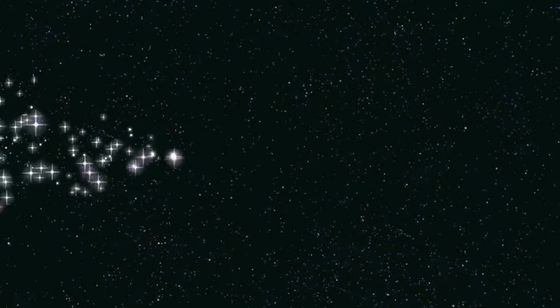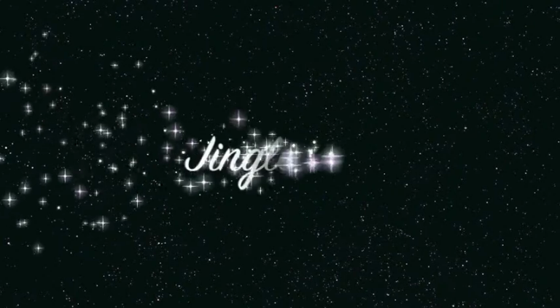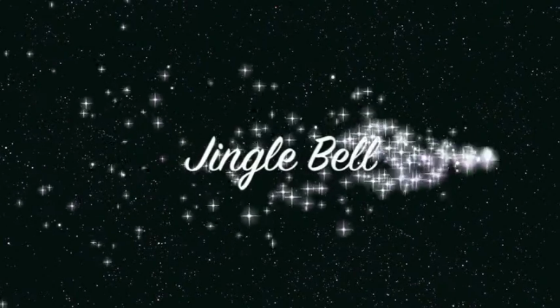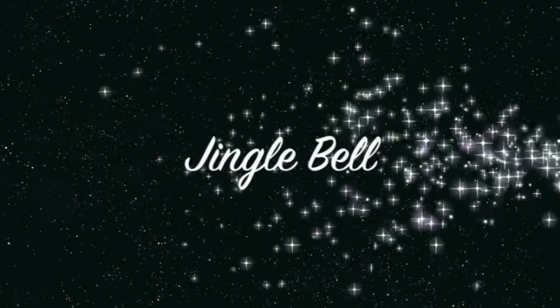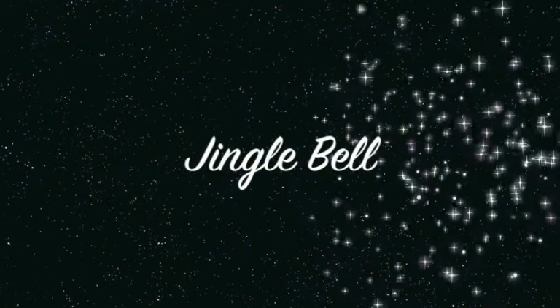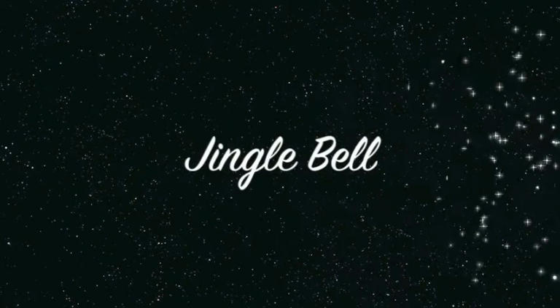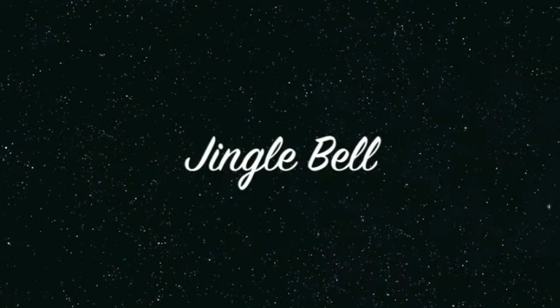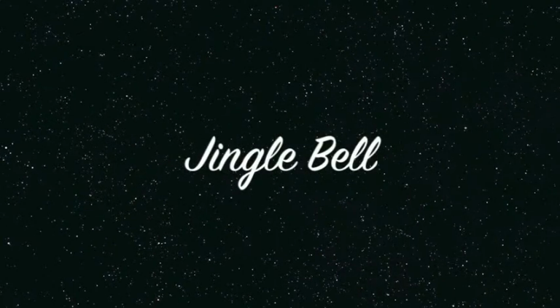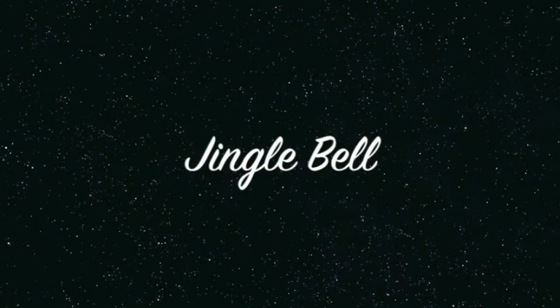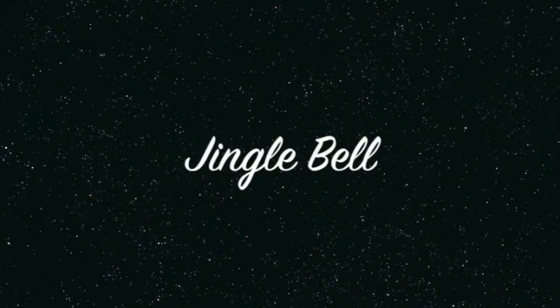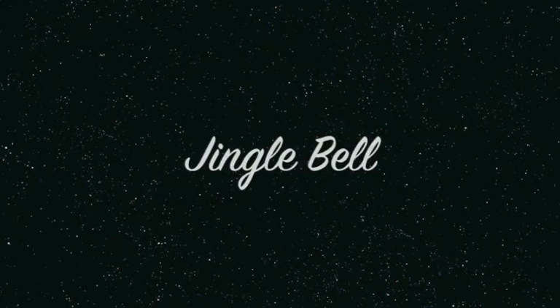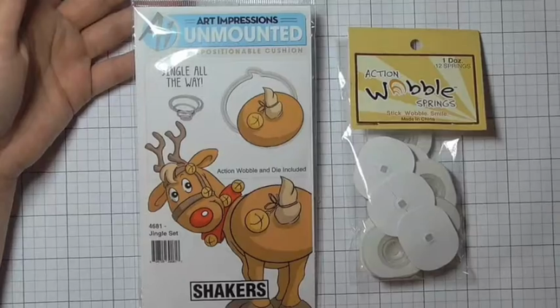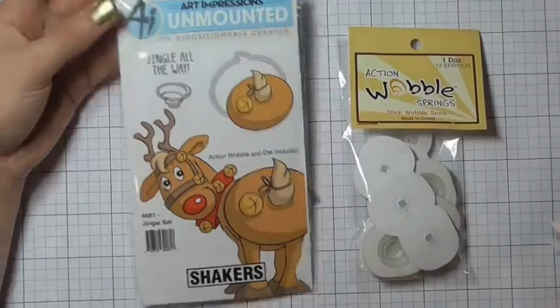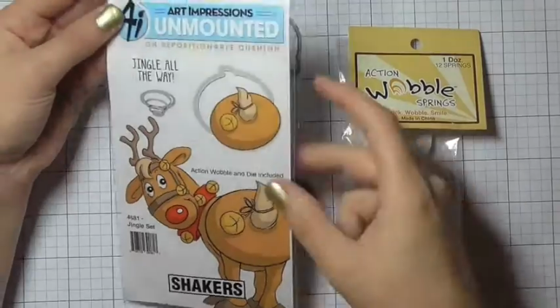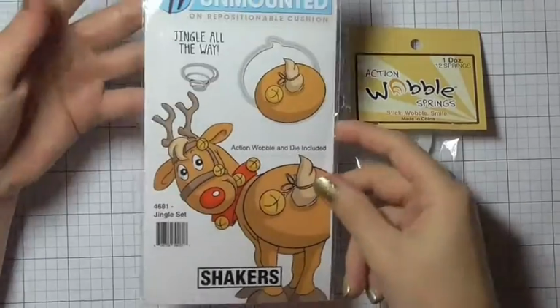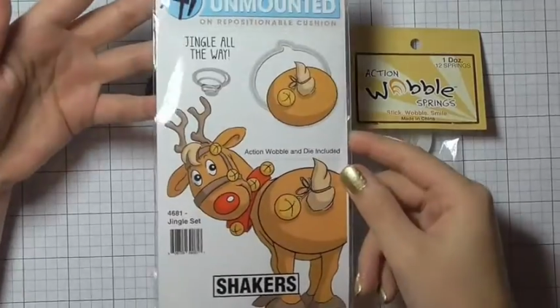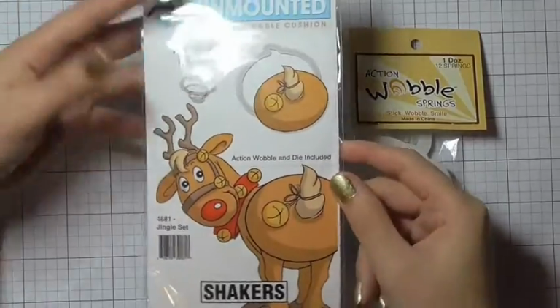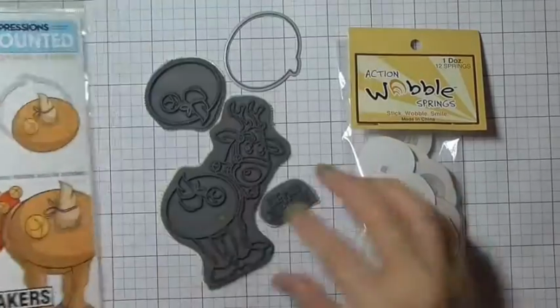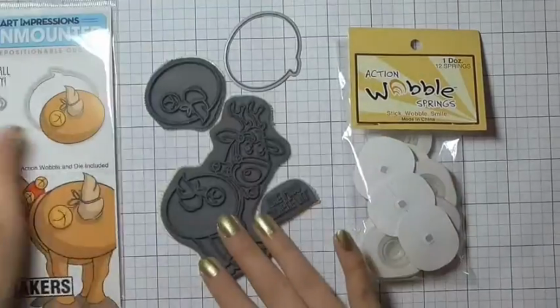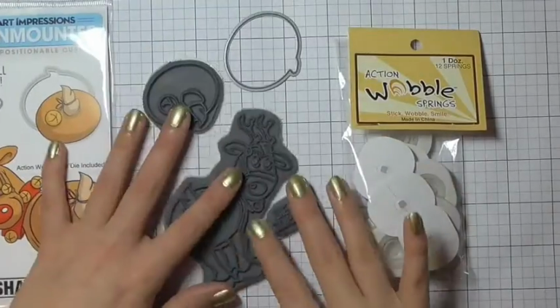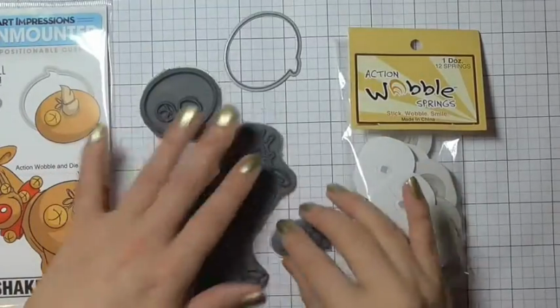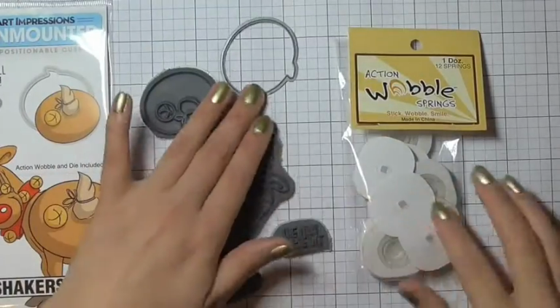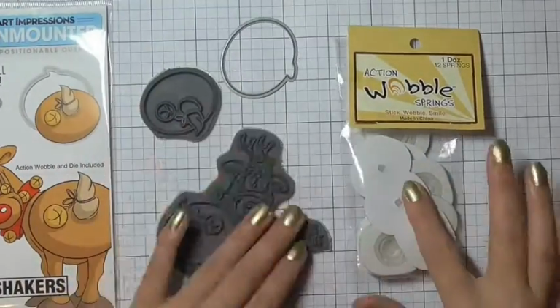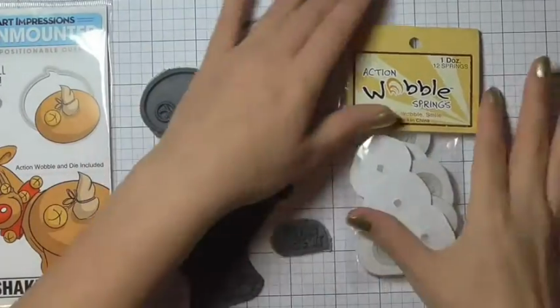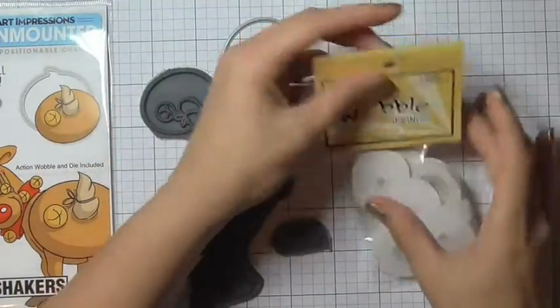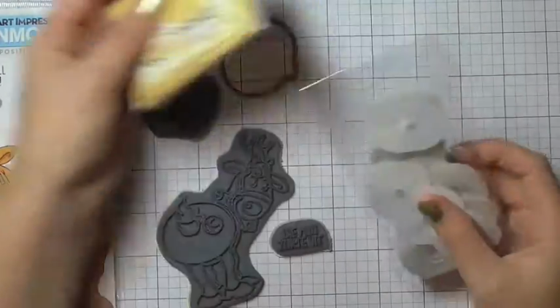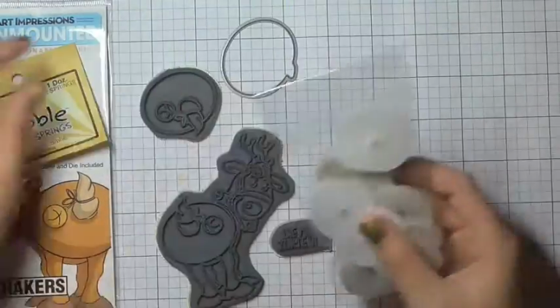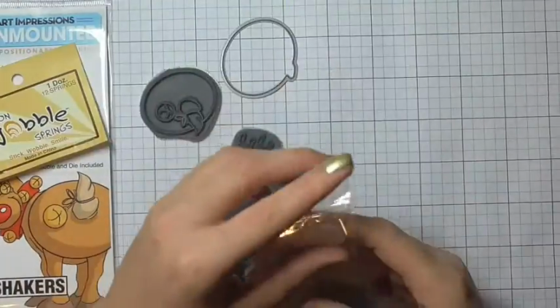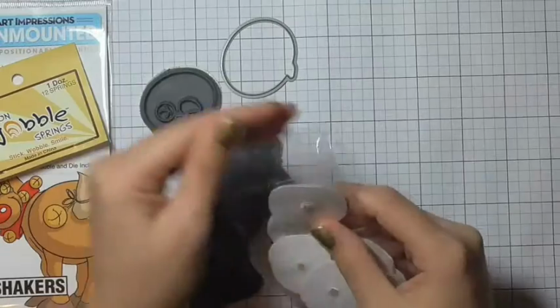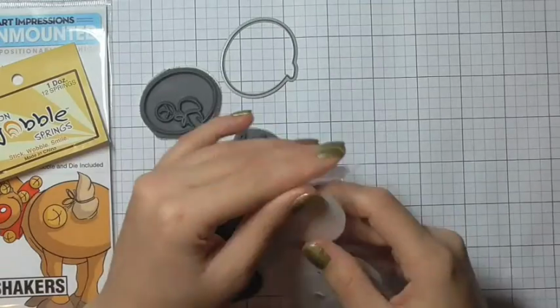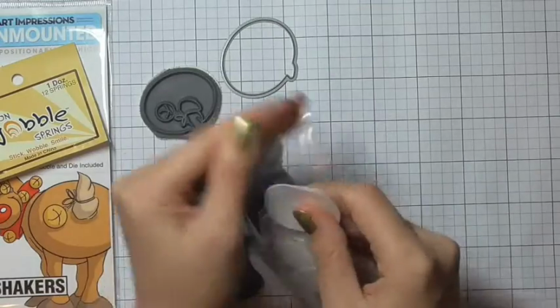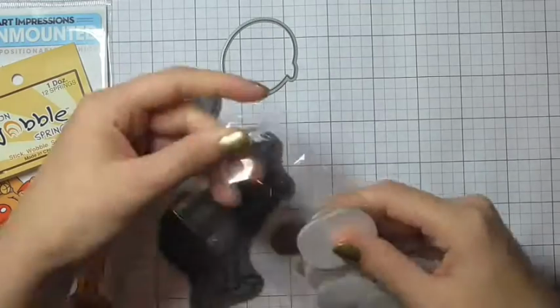Hello, welcome to day three of my 12 Days of Christmas series. Today I'm going to be making a different type of shaker card using this stamp set from Art Impressions.